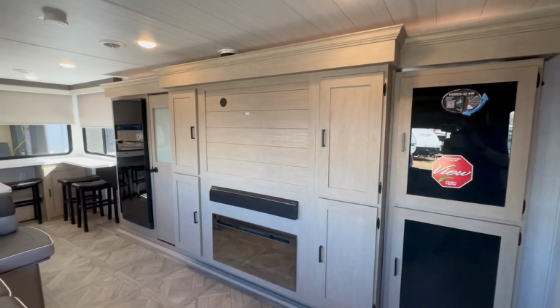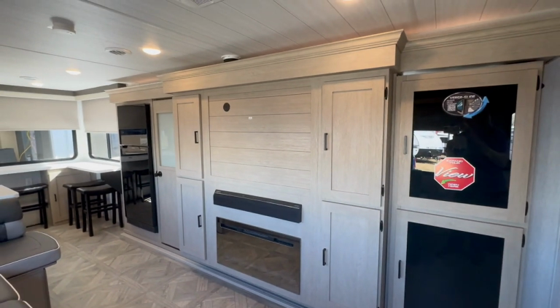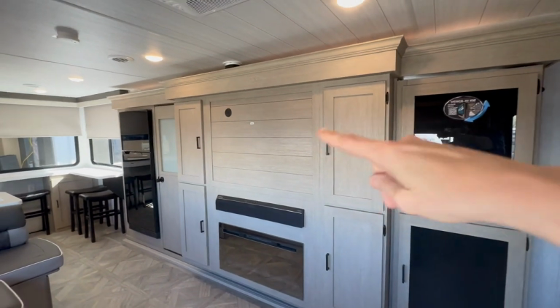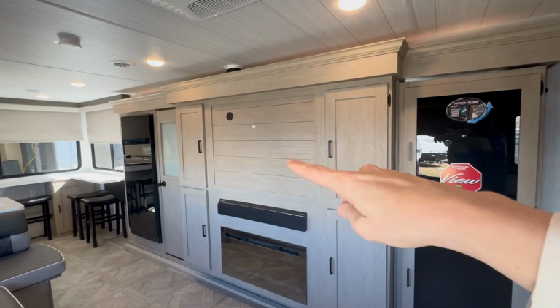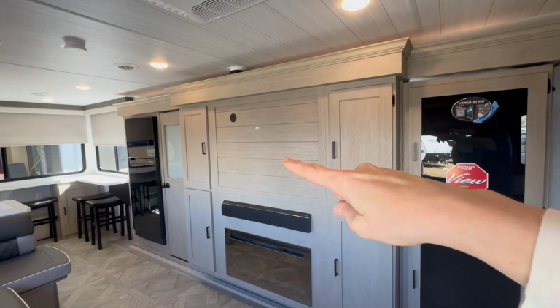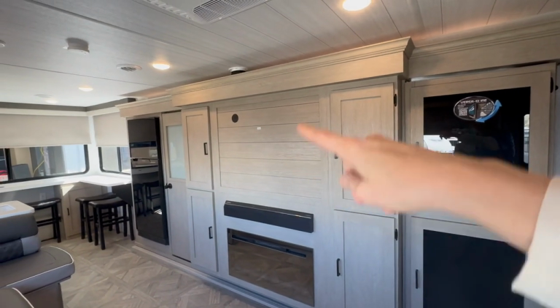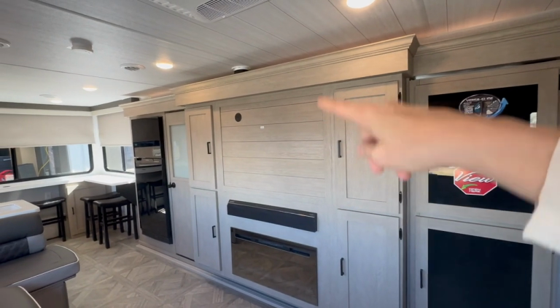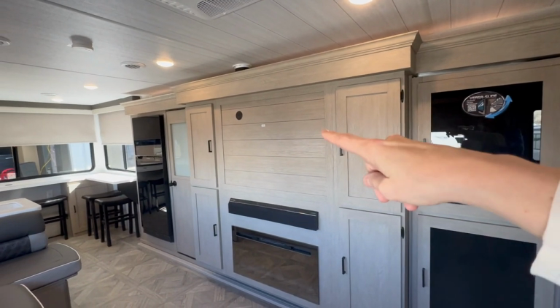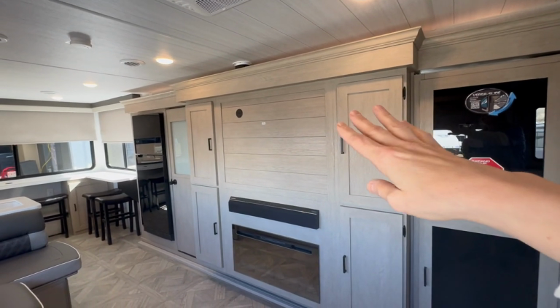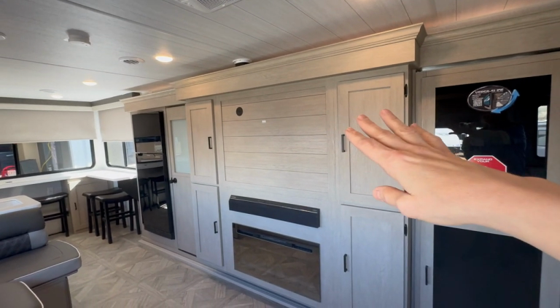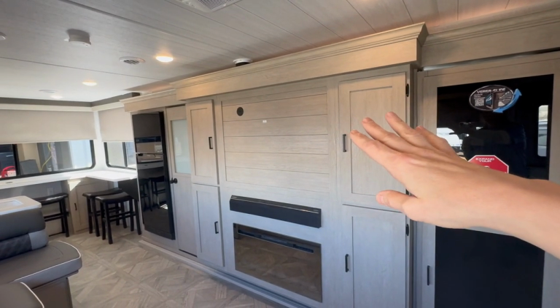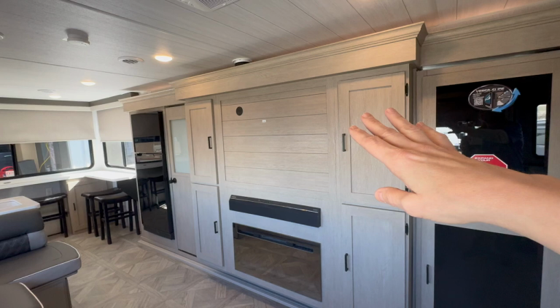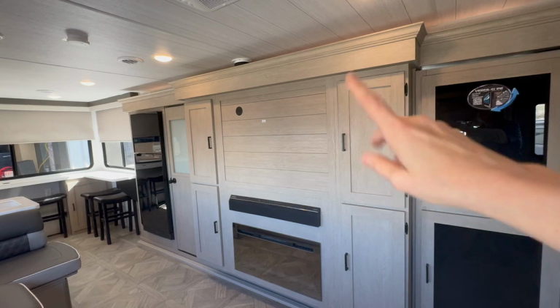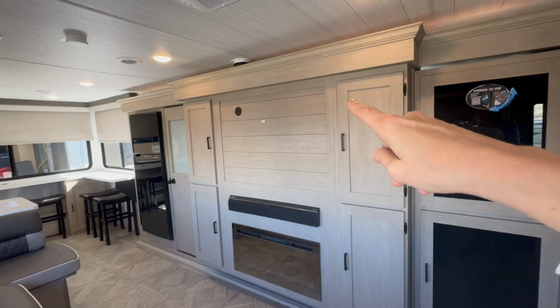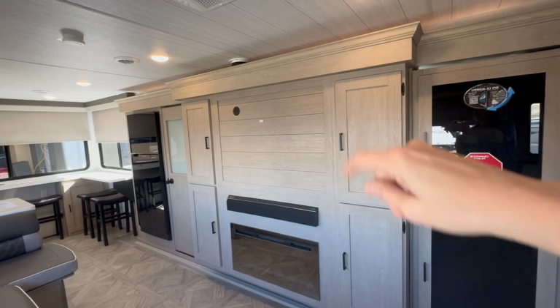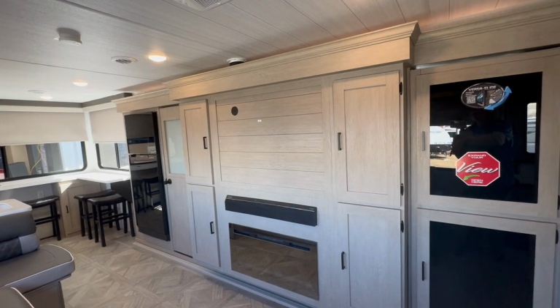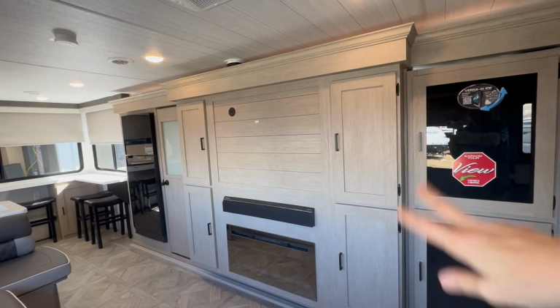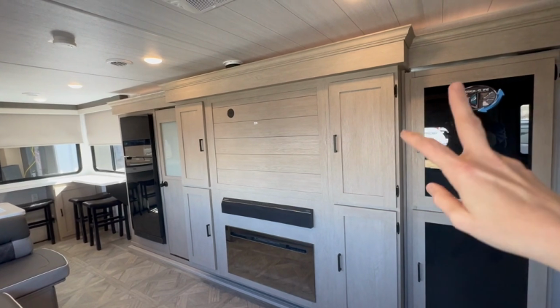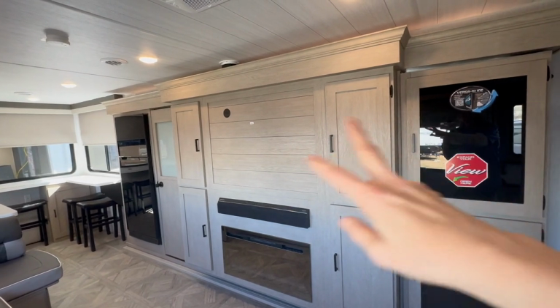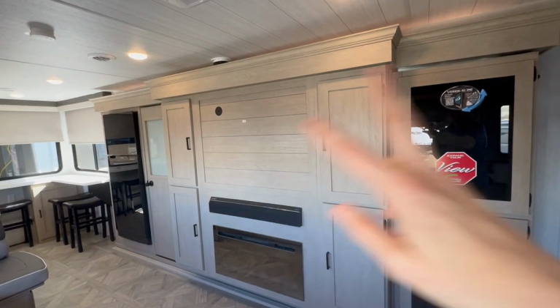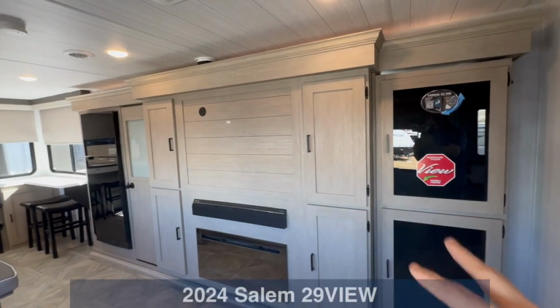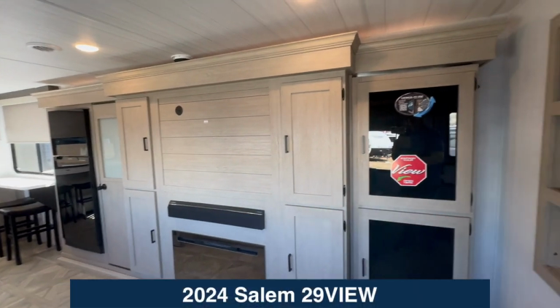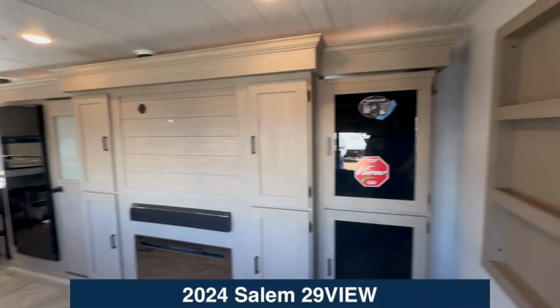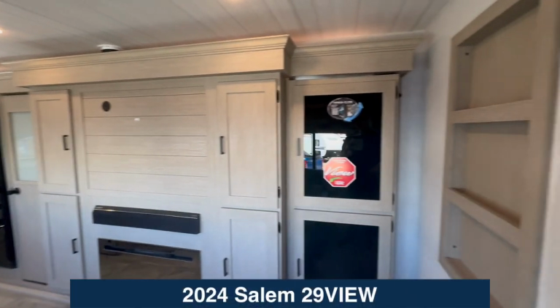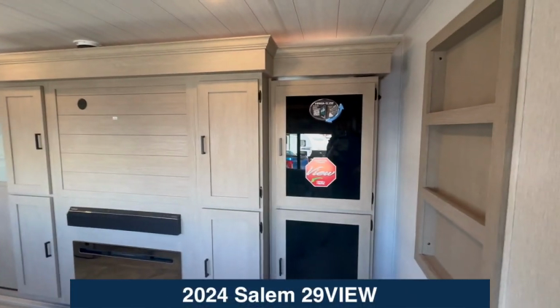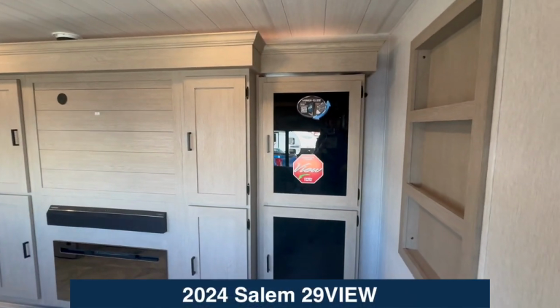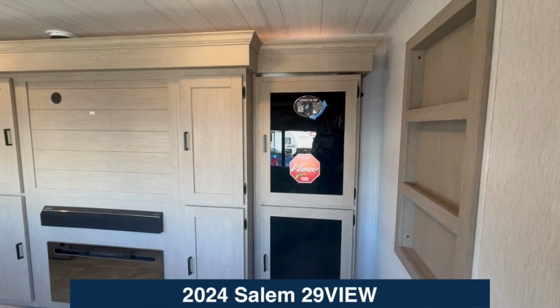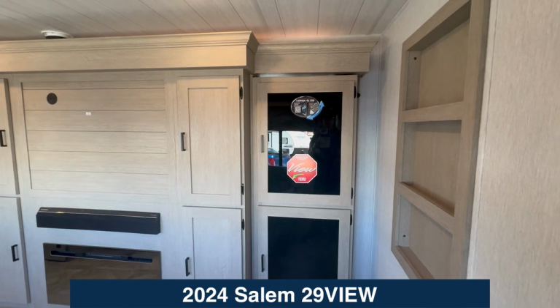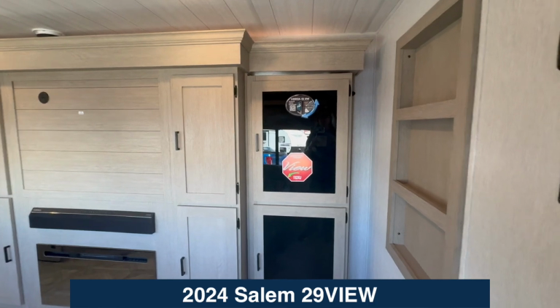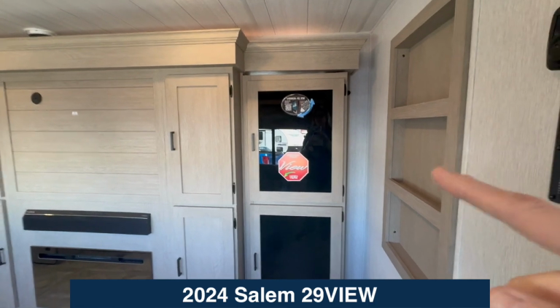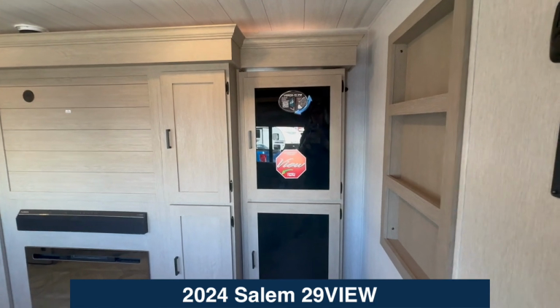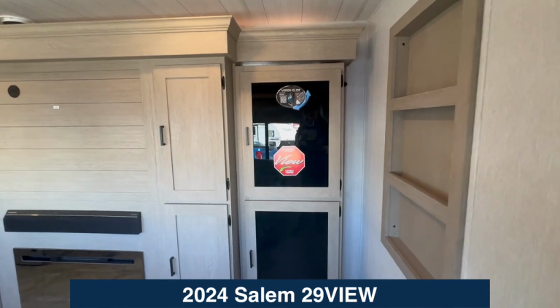You'll notice here that on this centerpiece, that's where the backer for the TV is — so that's where a TV would be mounted. We've got storage on each side, and then look here, there's a little sticker that says 'Expand Your View.' Let me show you that first.